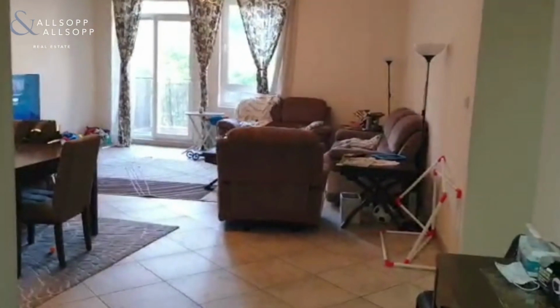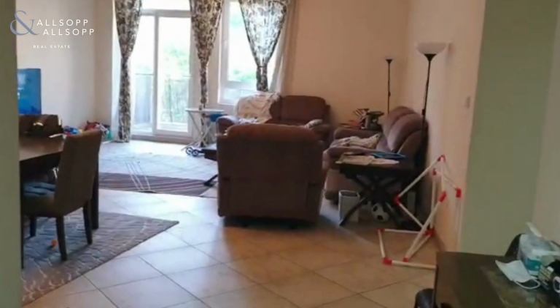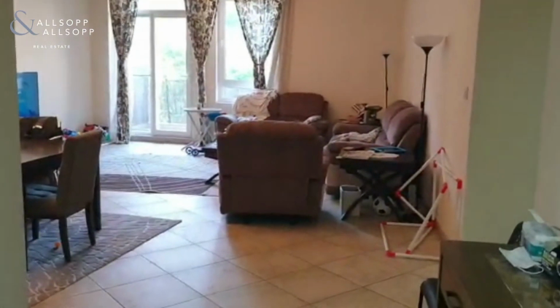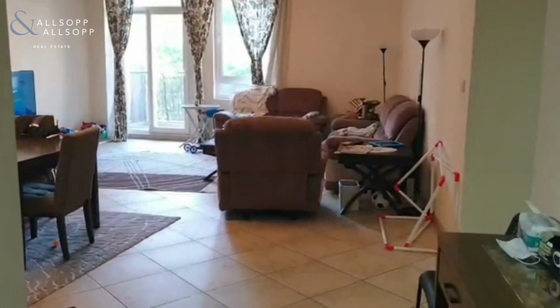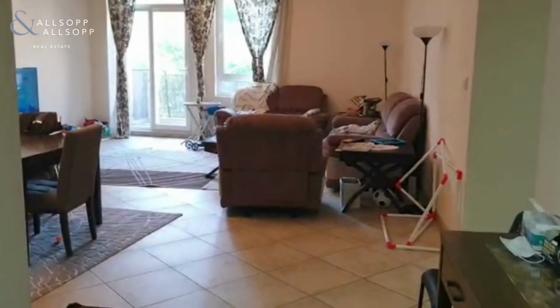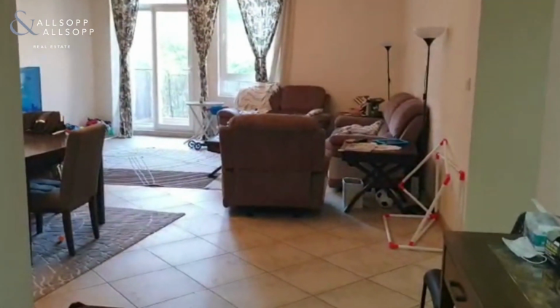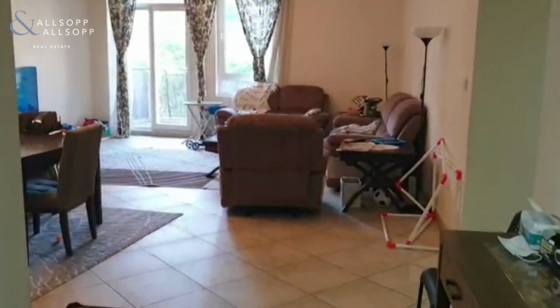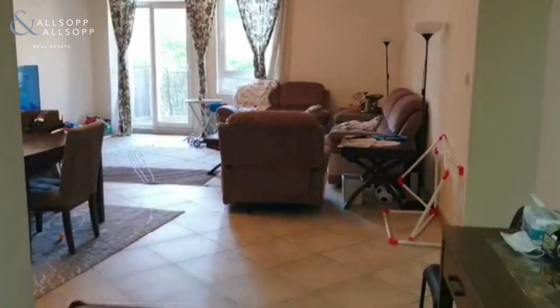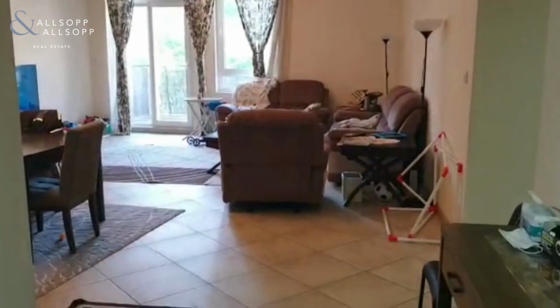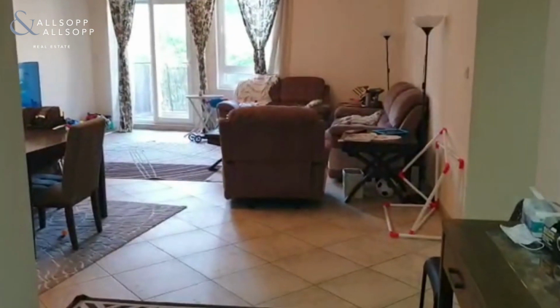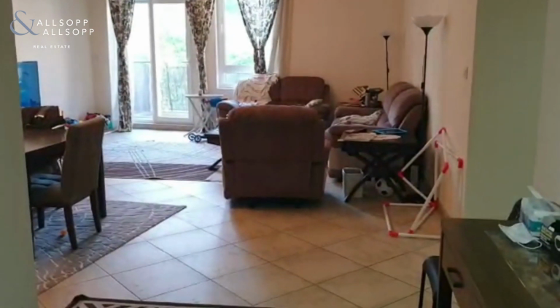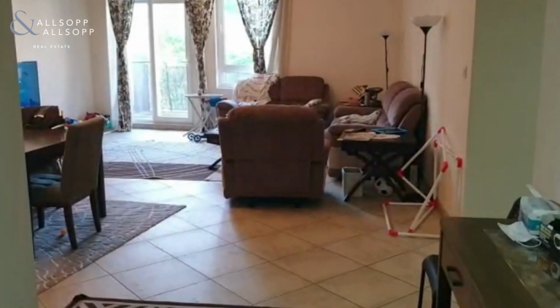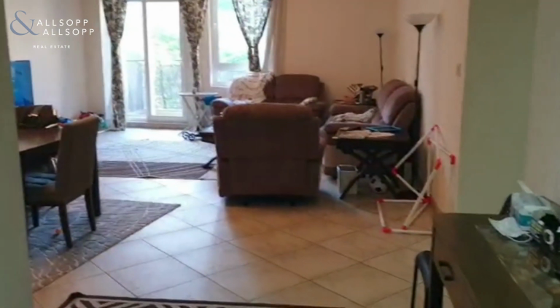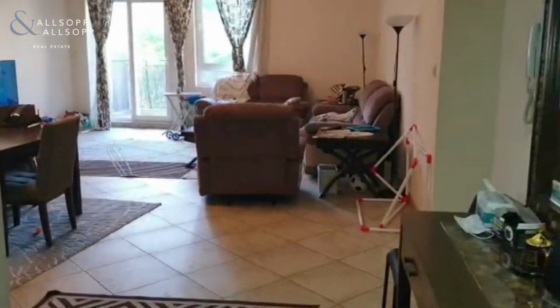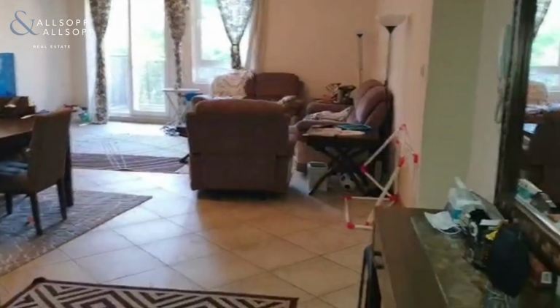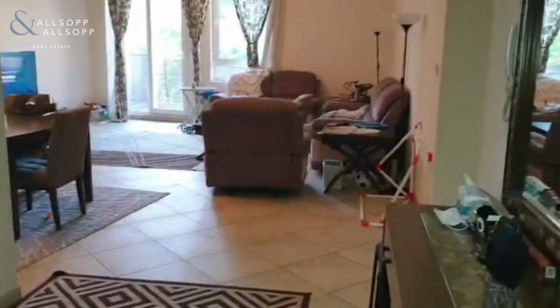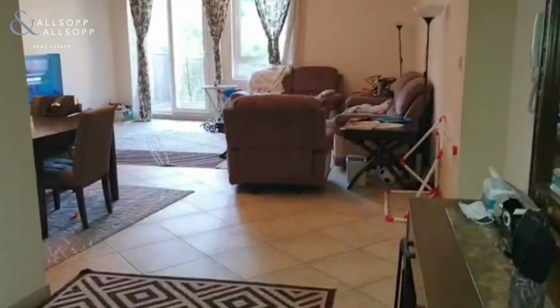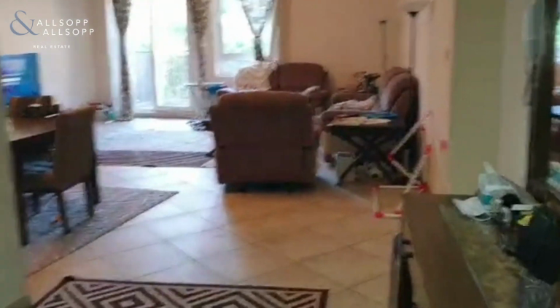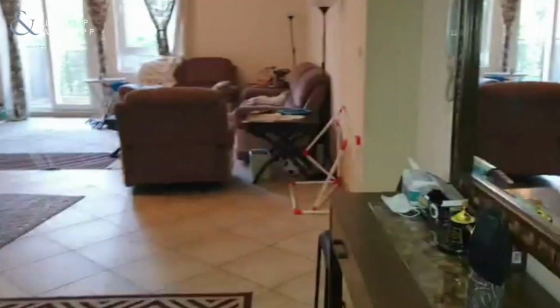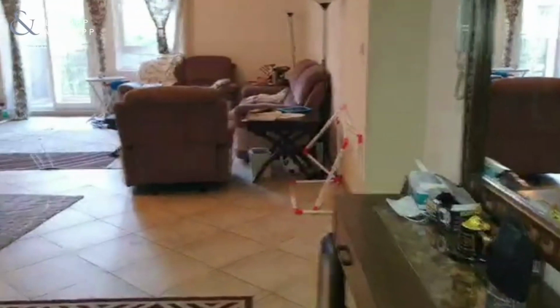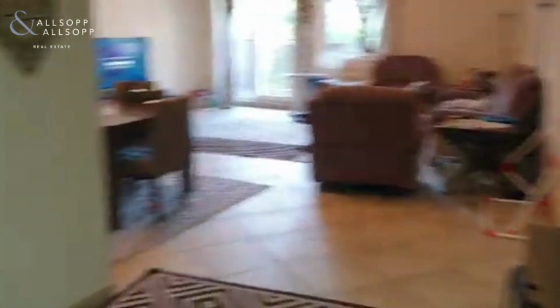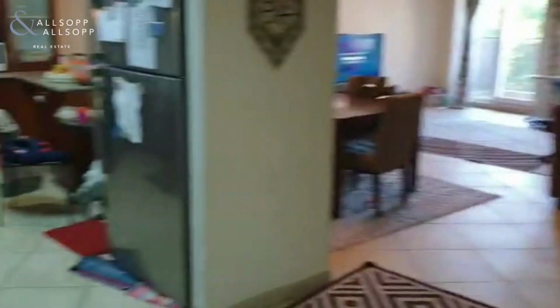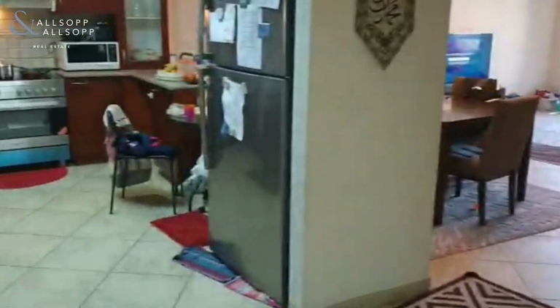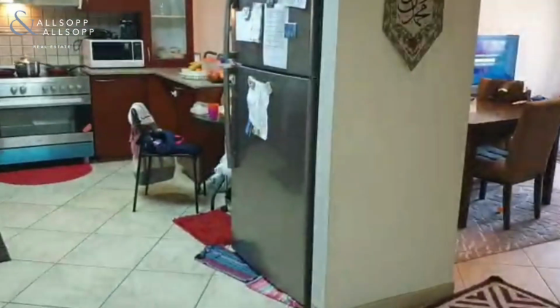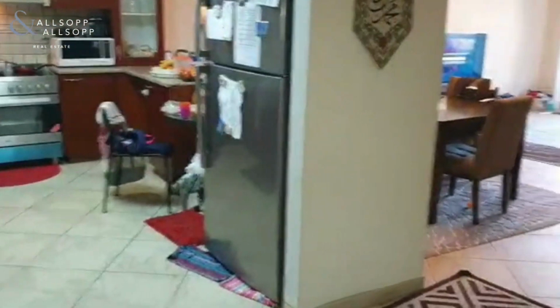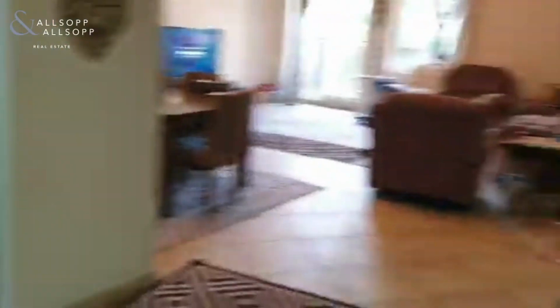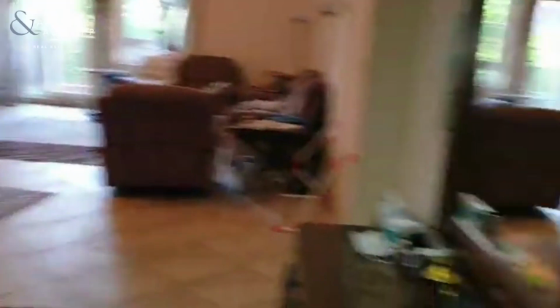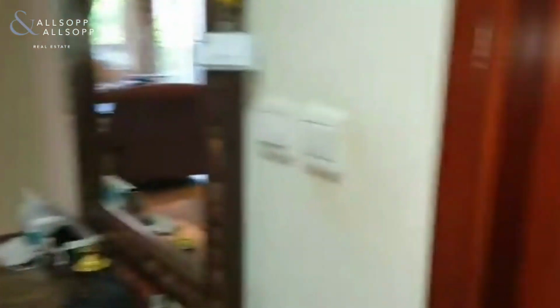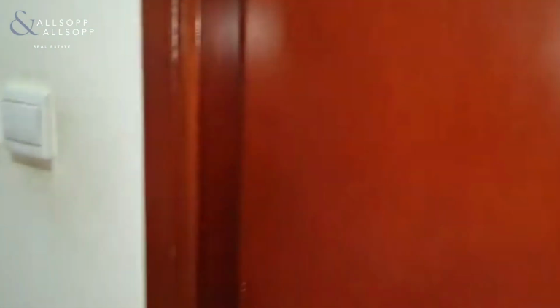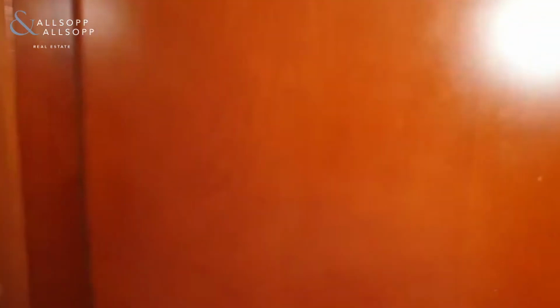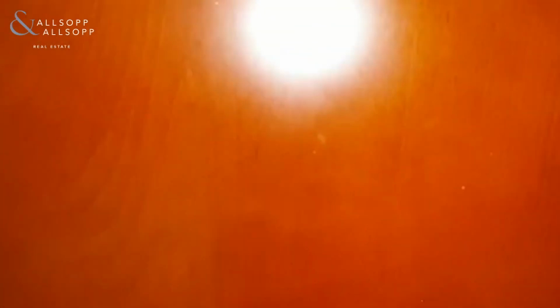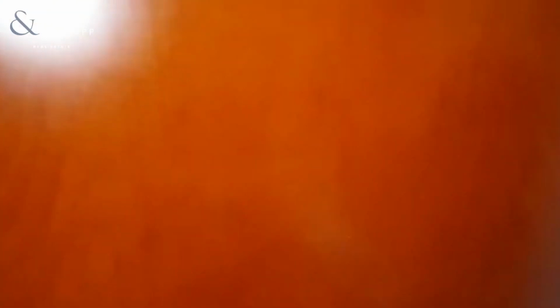I'd like to welcome you to a large three-bedroom apartment in Shakespeare Circus 3. I'm just in front of the front door, and as you can see, here on the left is the kitchen, living room, and you have a powder room just in here.